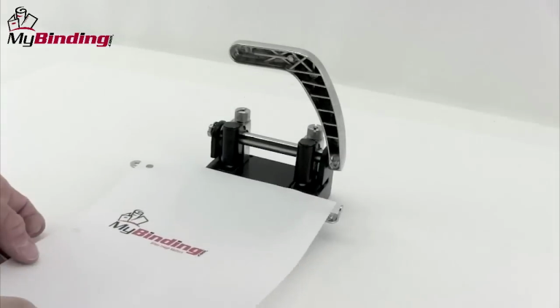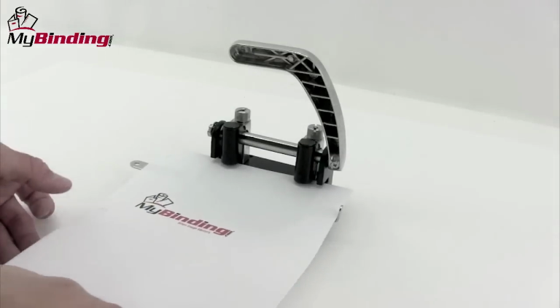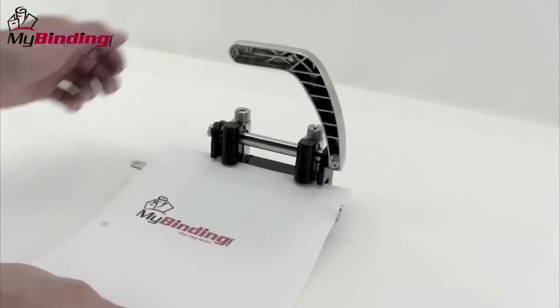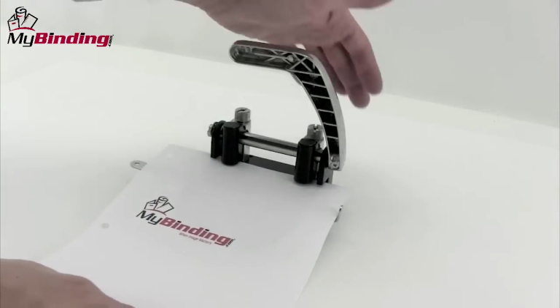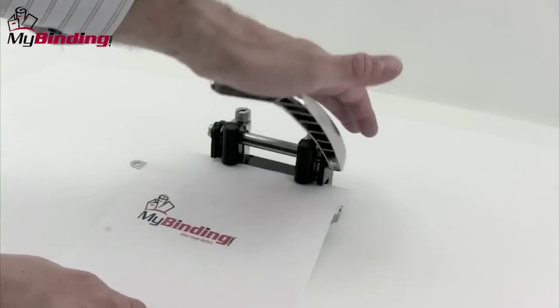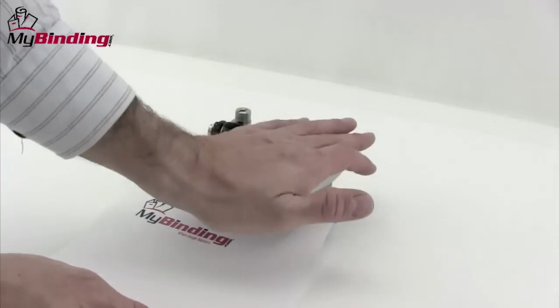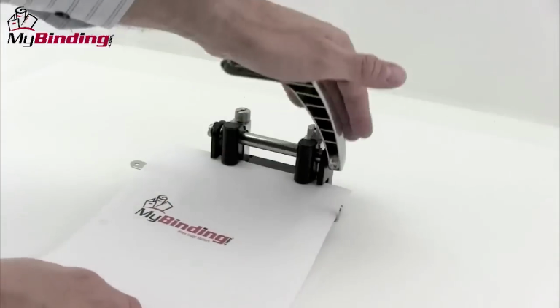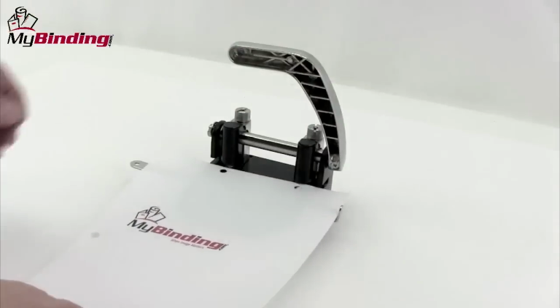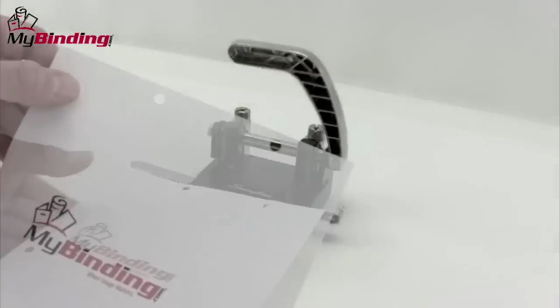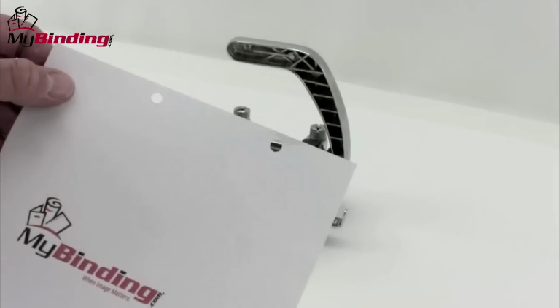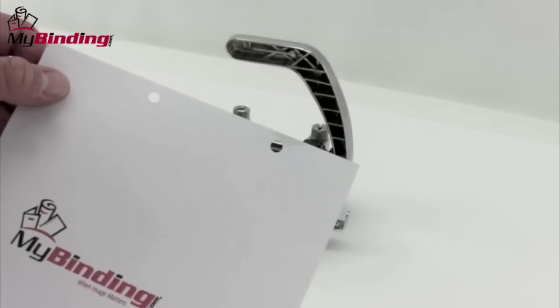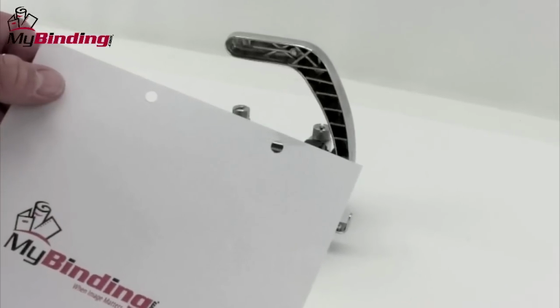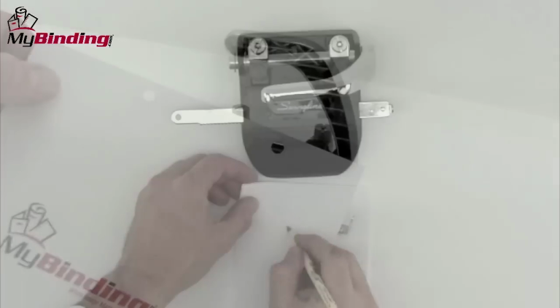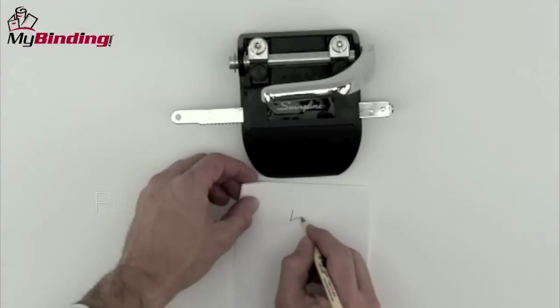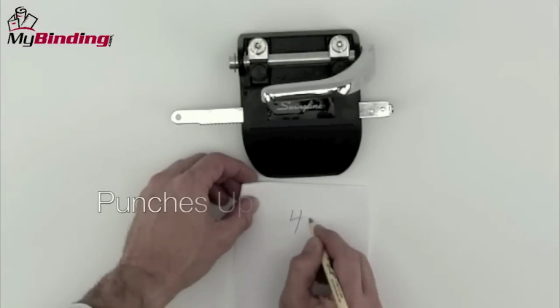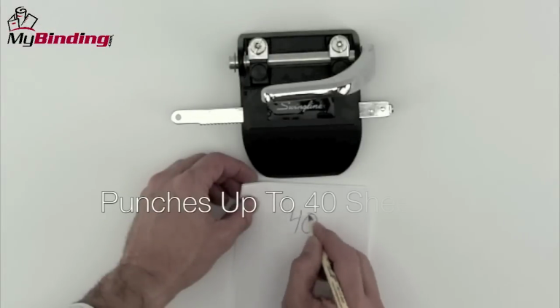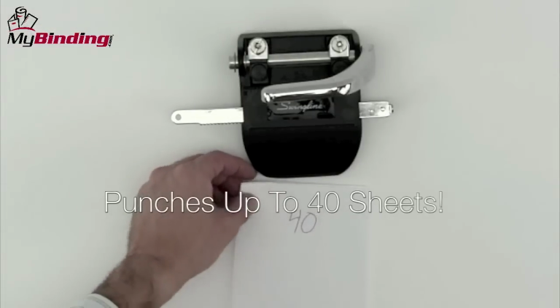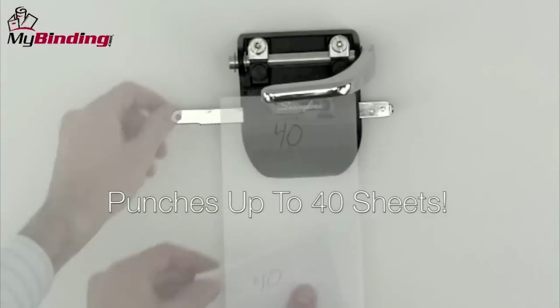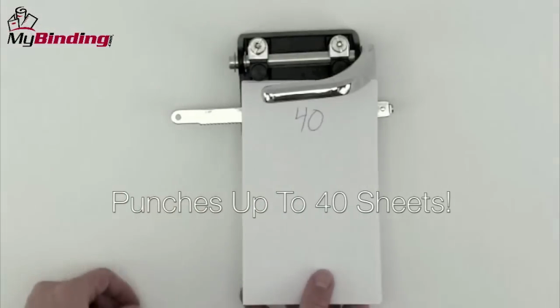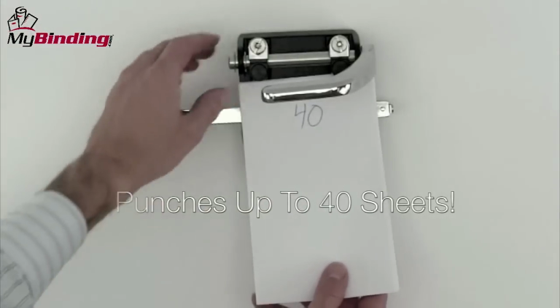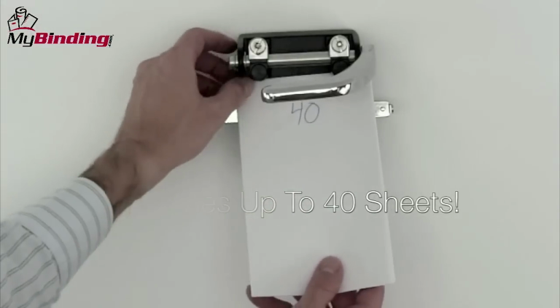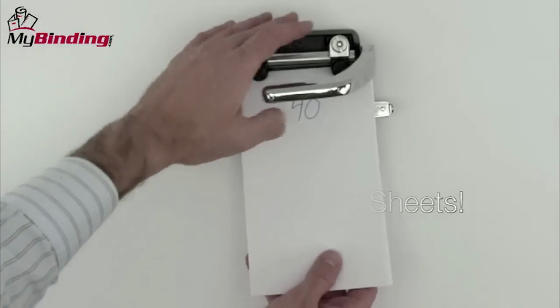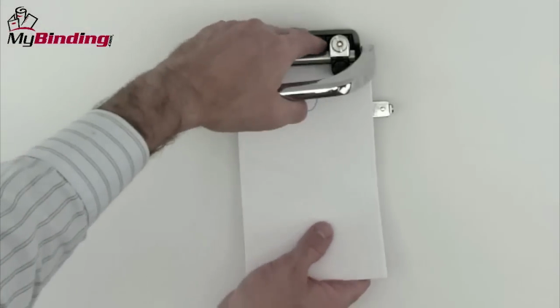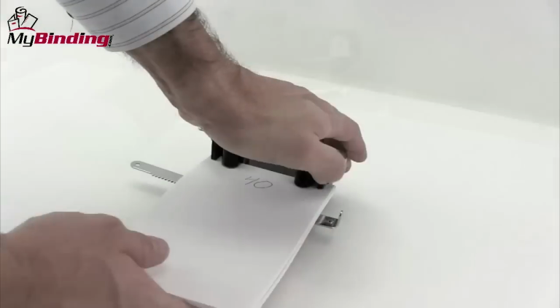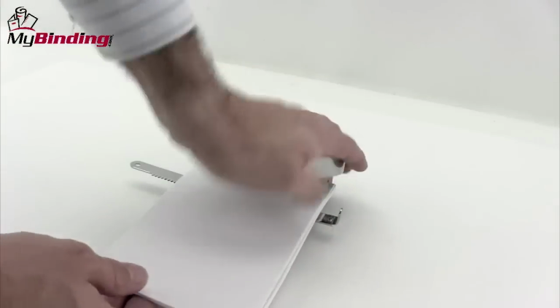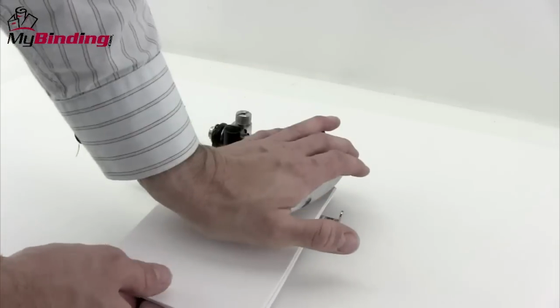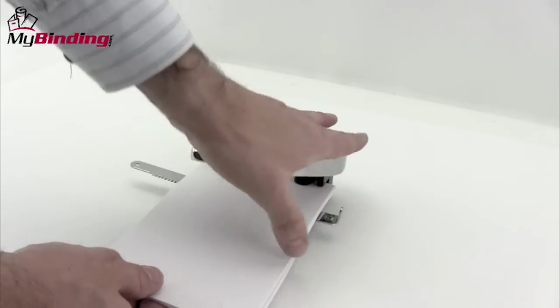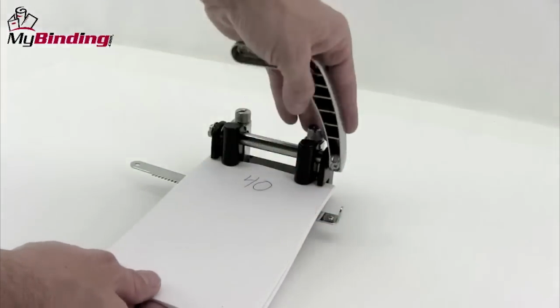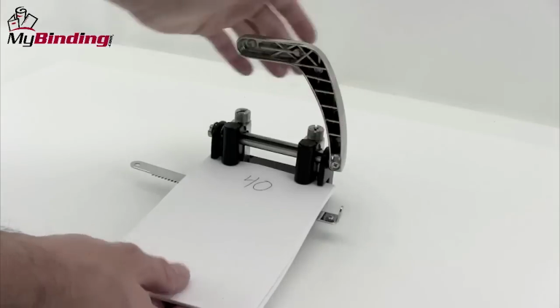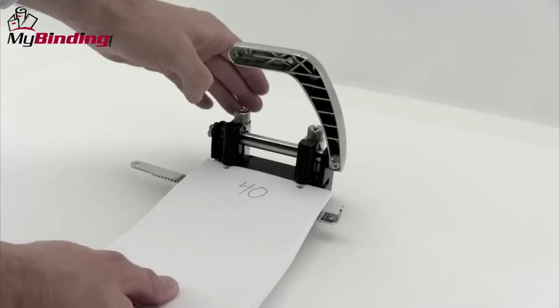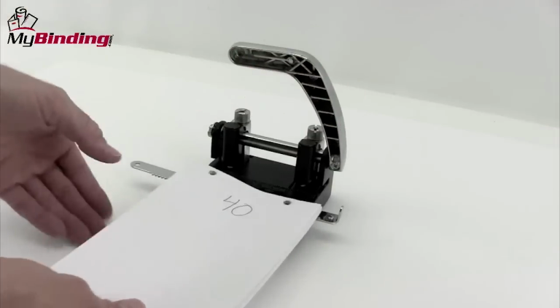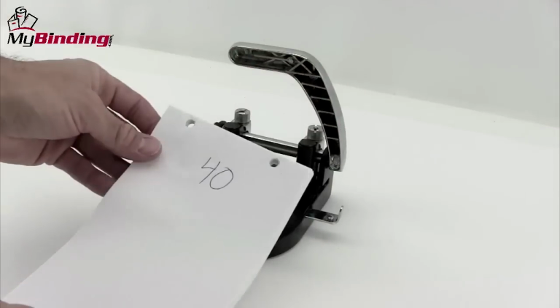The self-adjust fence allows you to keep things consistent every punch. It works just as well for both right and left-handed and can punch up to 40 sheets of 20-pound paper in a single punch. And this punch delivers clean and precise quarter-inch holes.